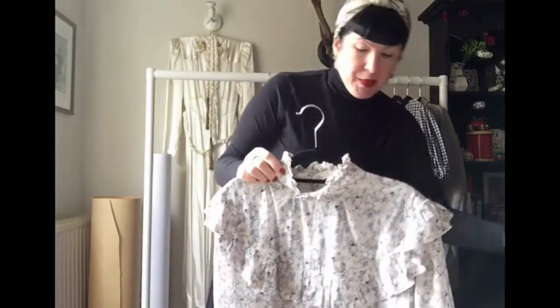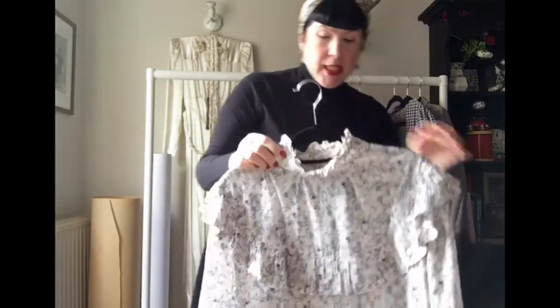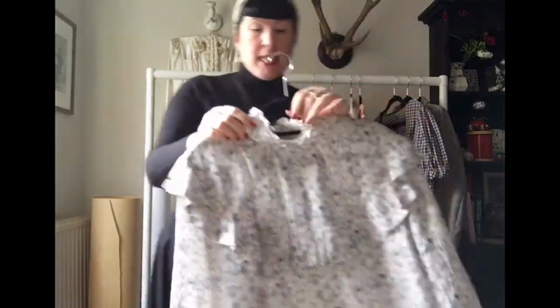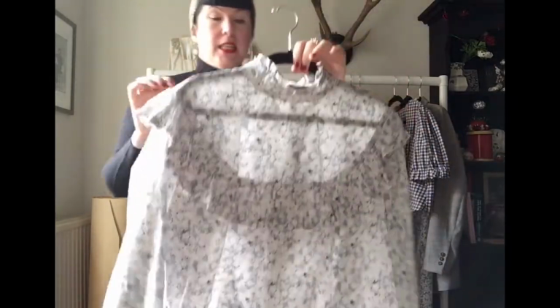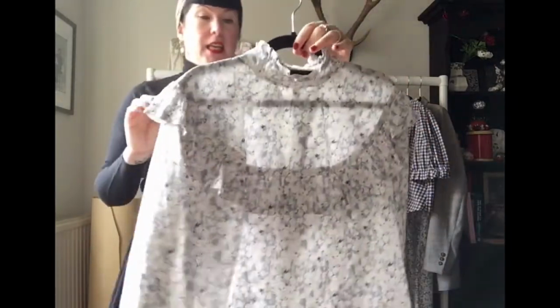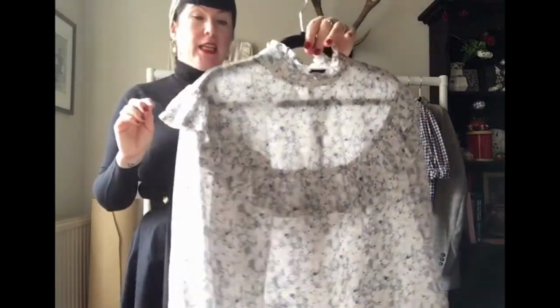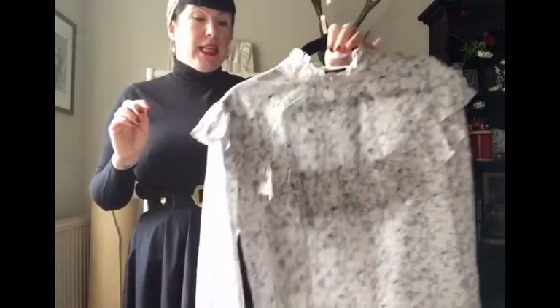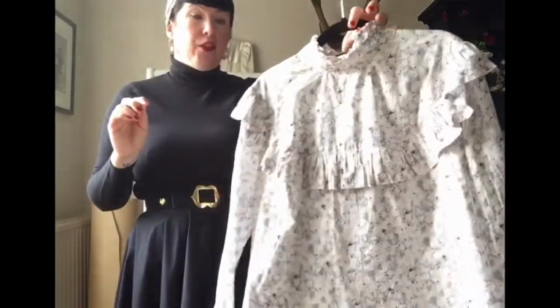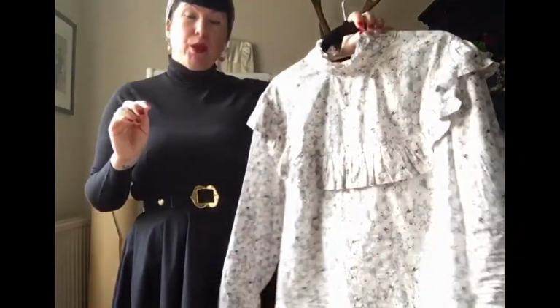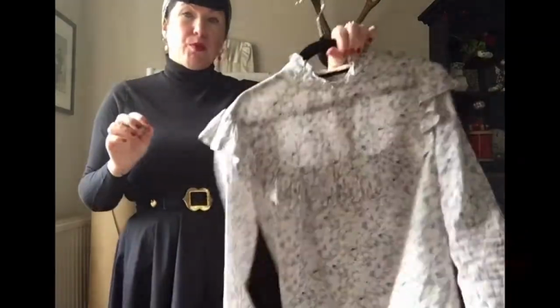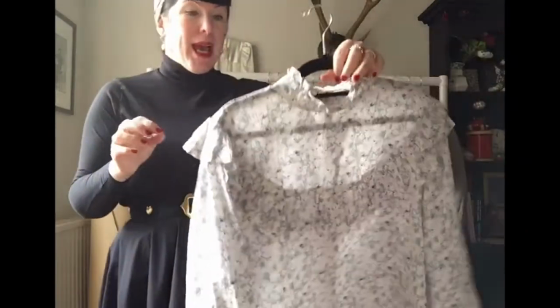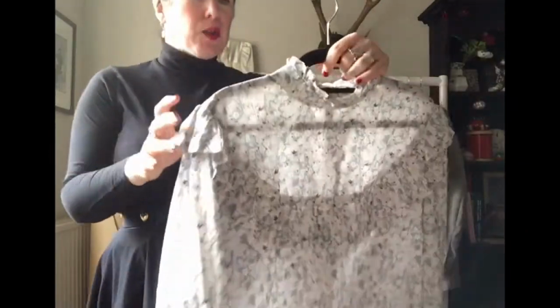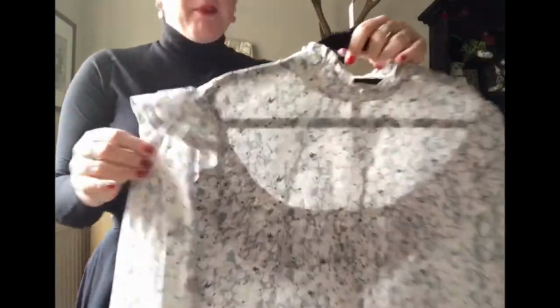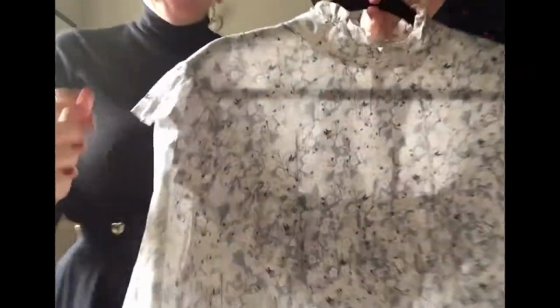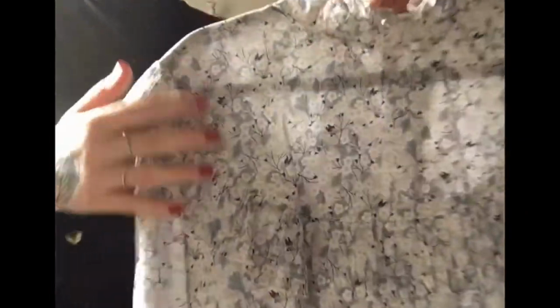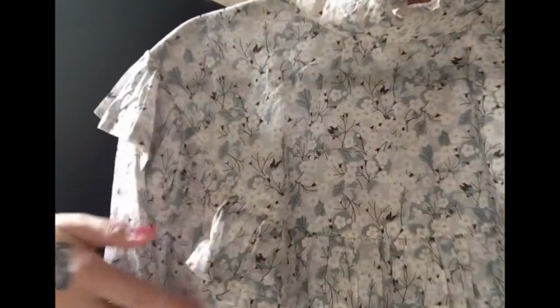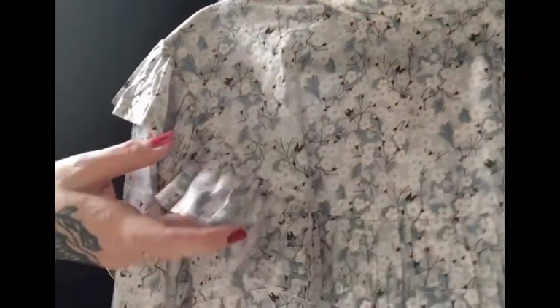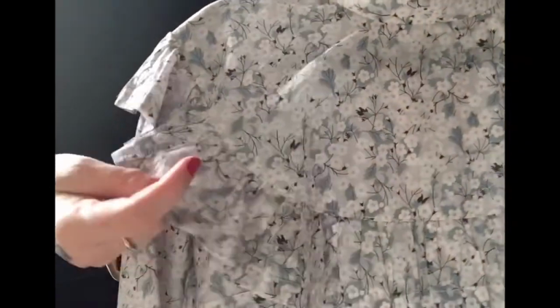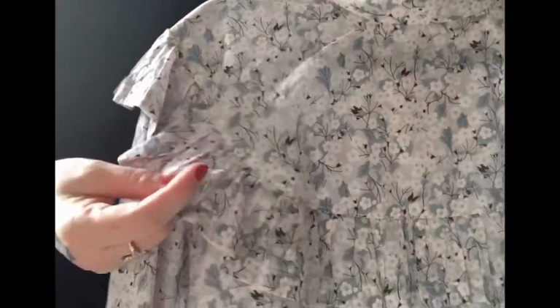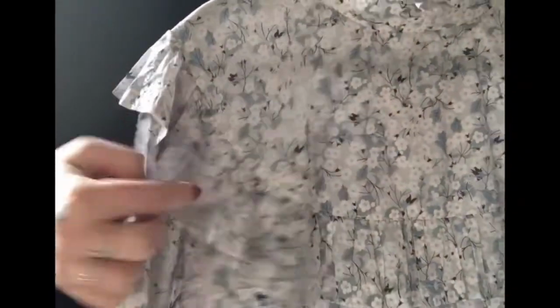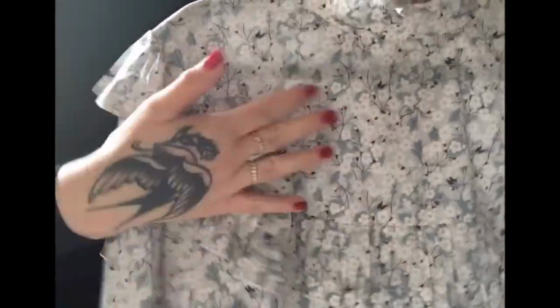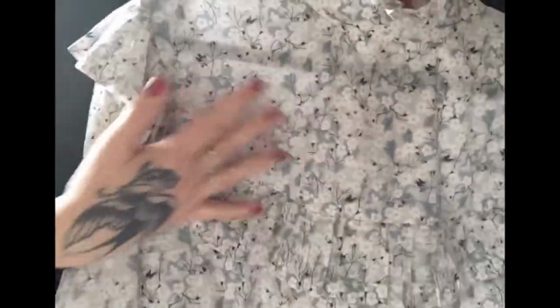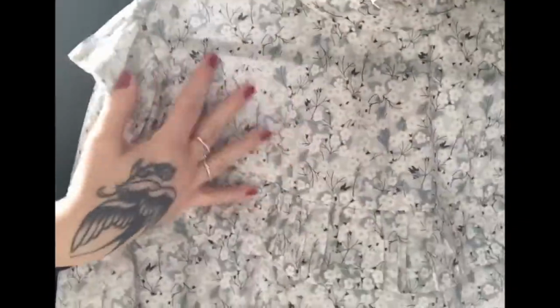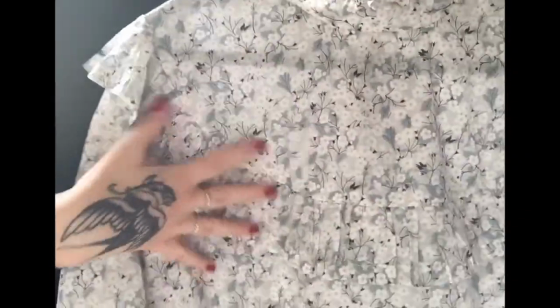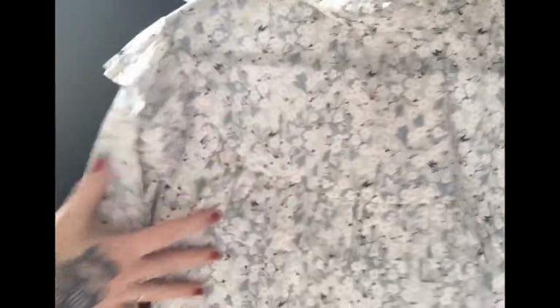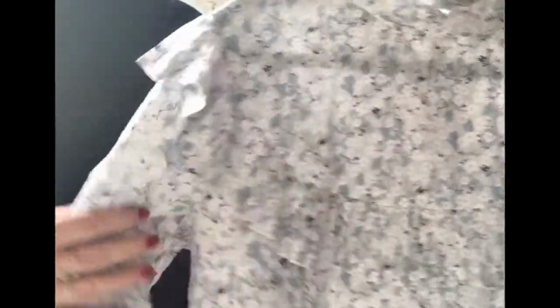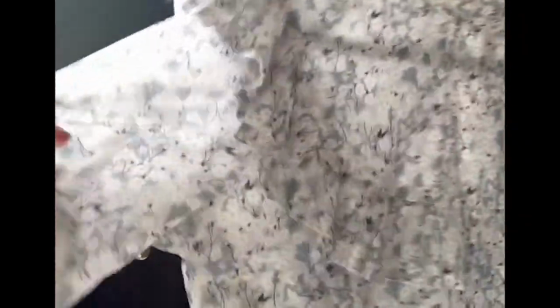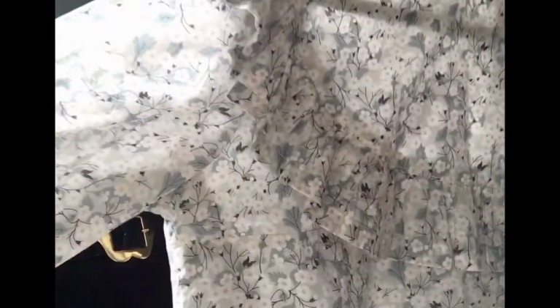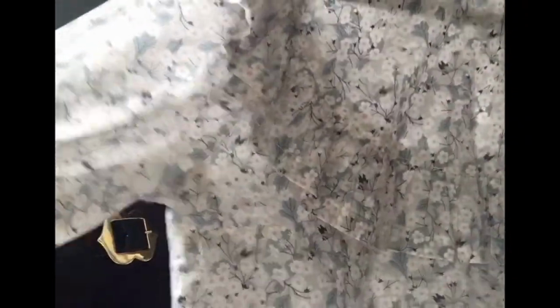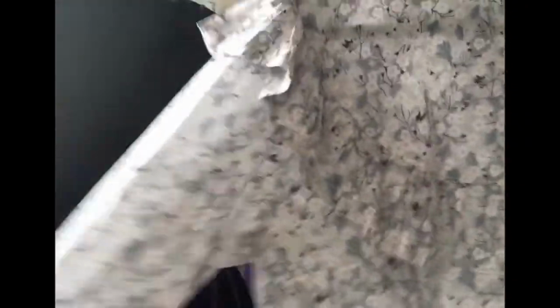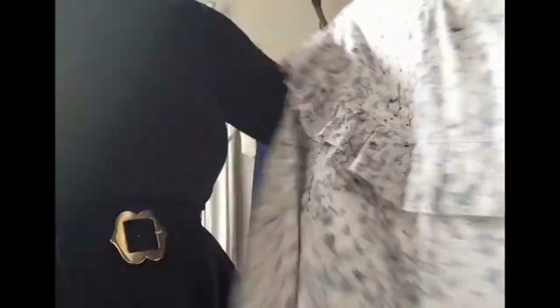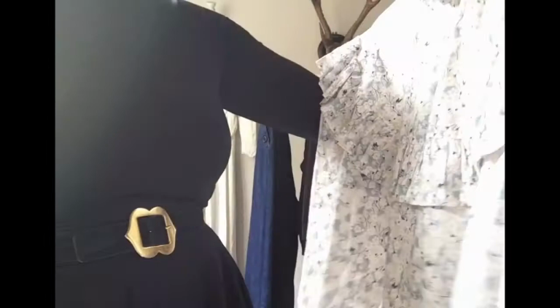This is a Nina Lee London Bloomsbury blouse that I made. It has a lovely frill and a sort of oriental floral pattern.